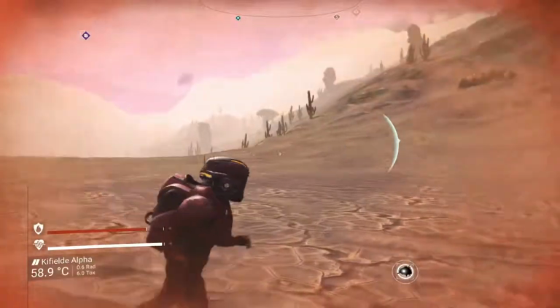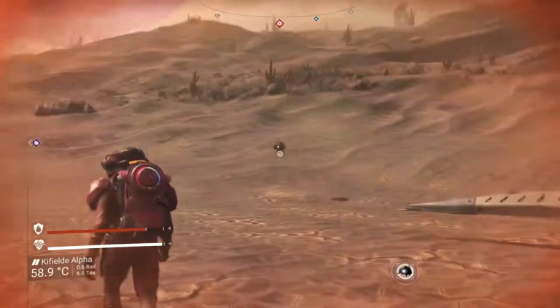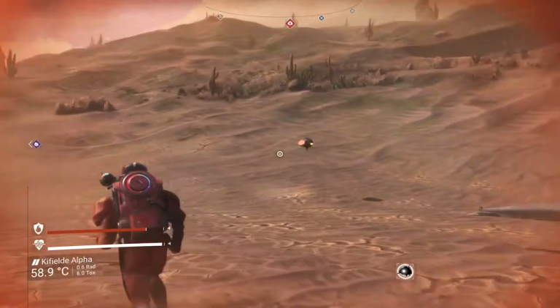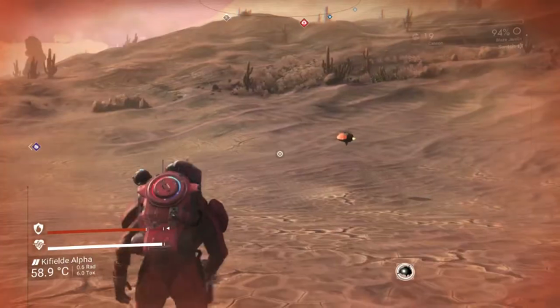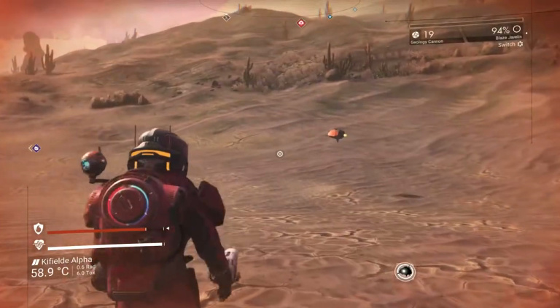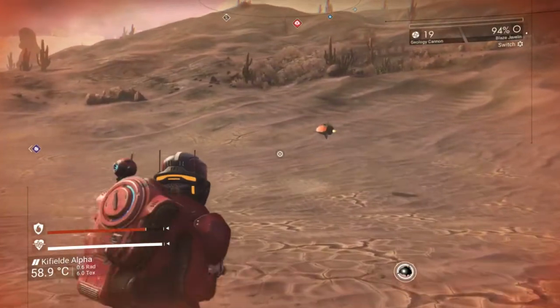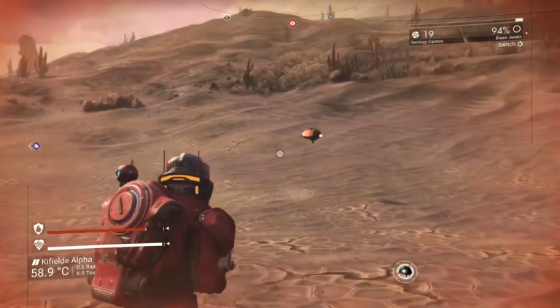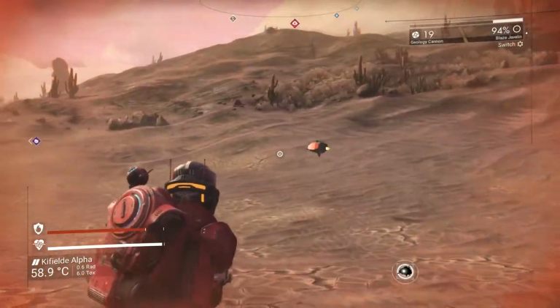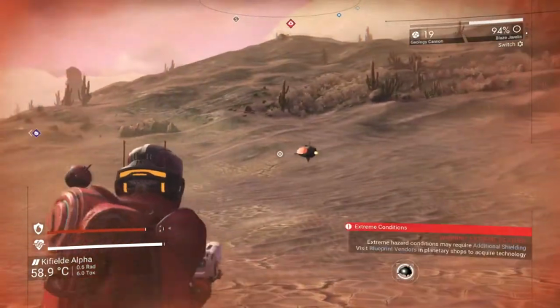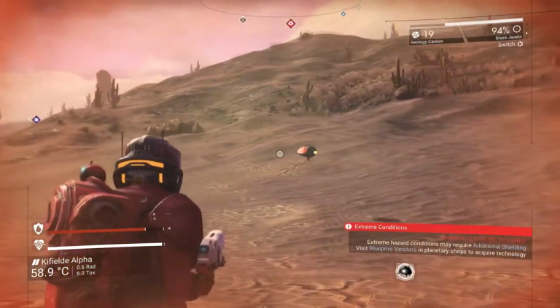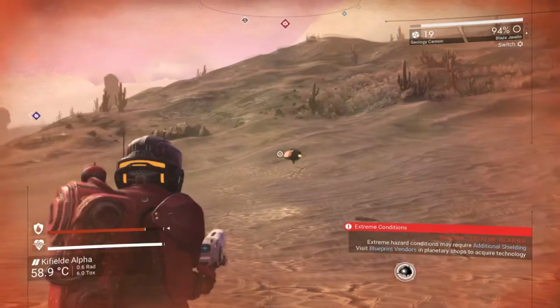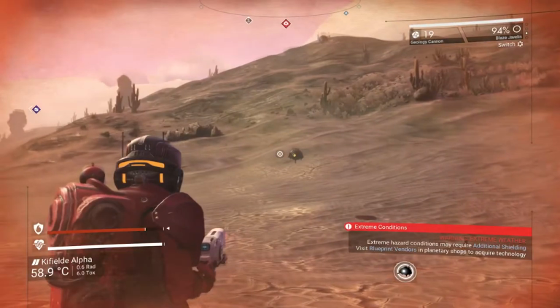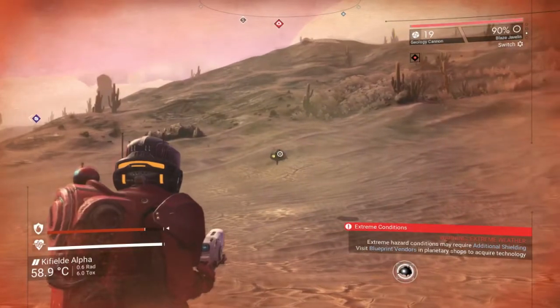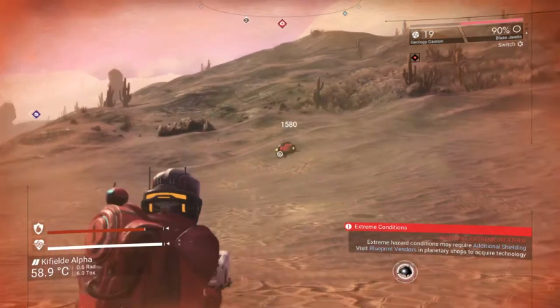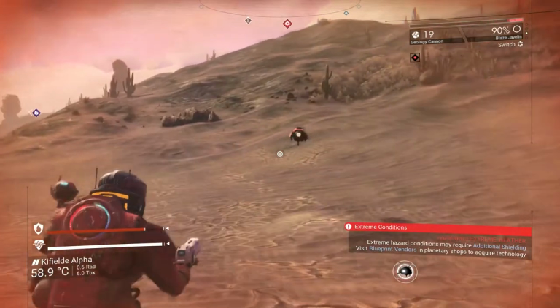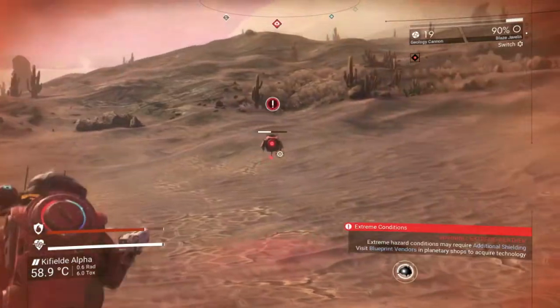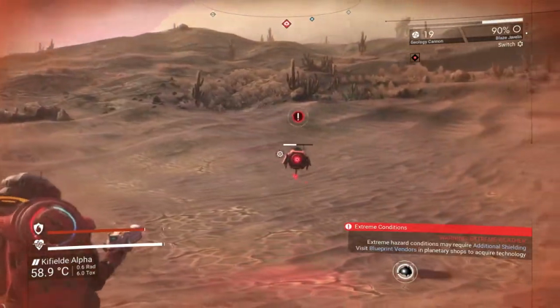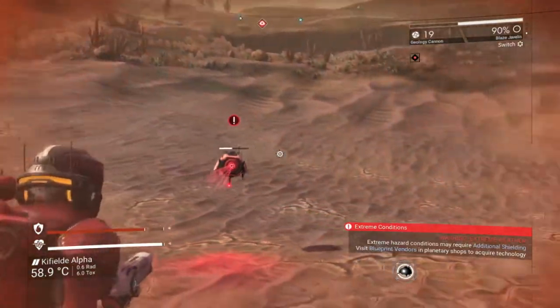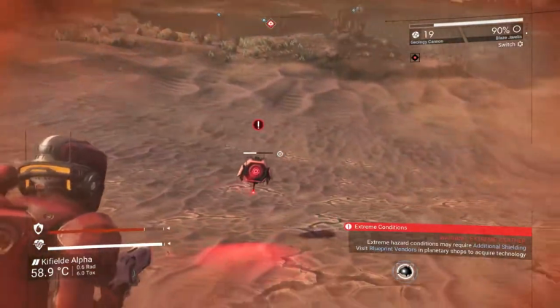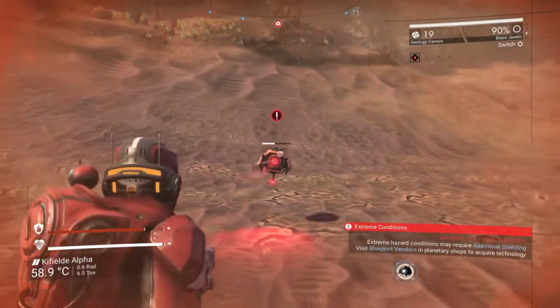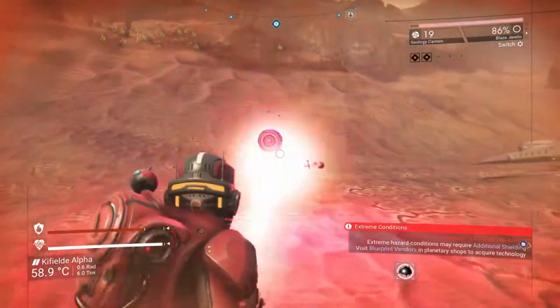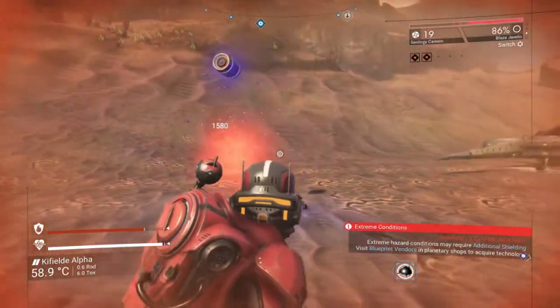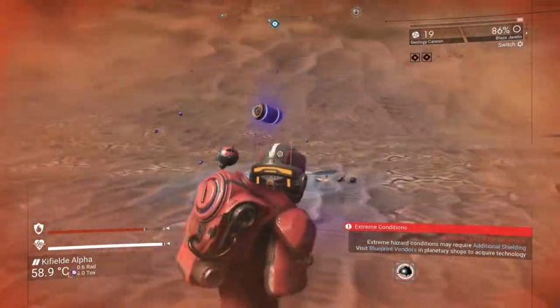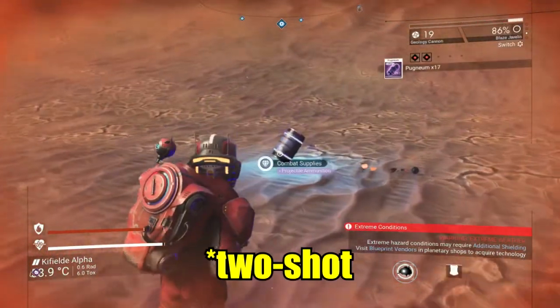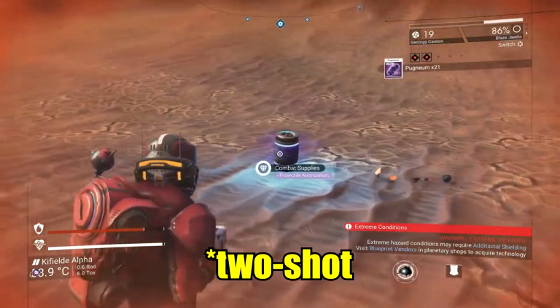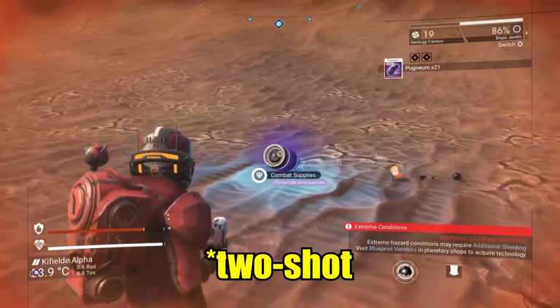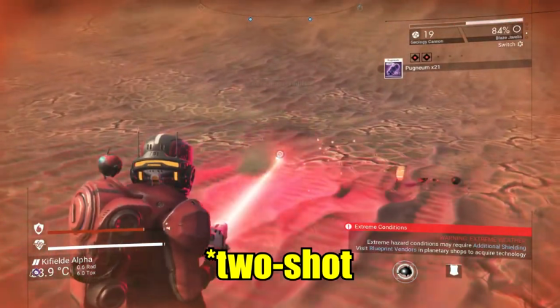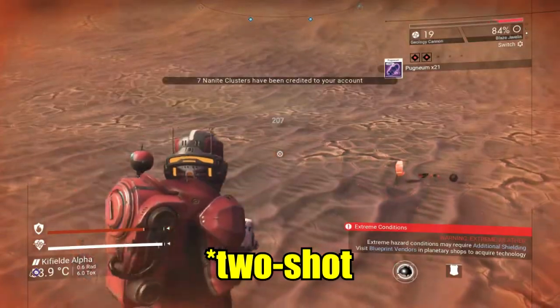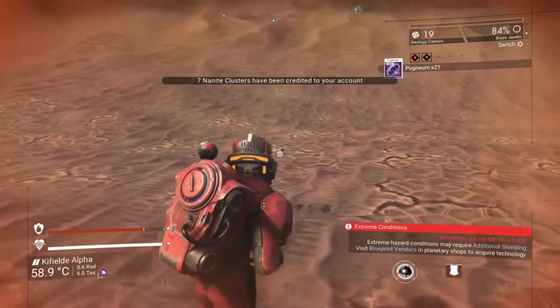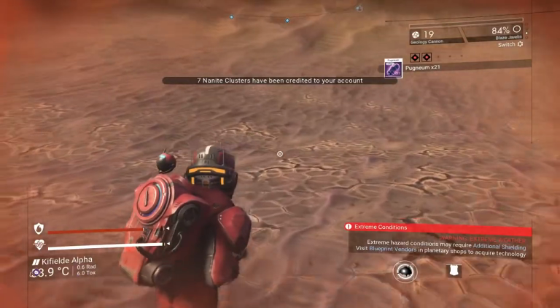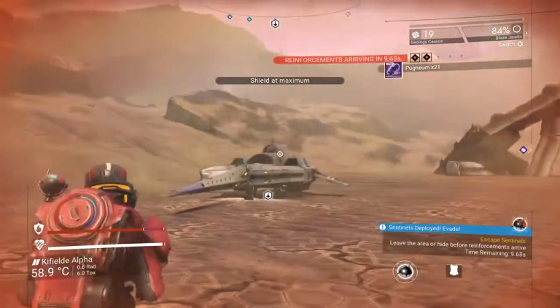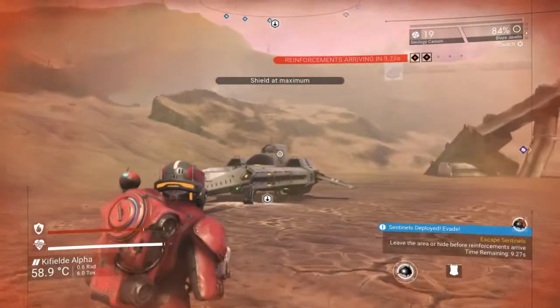The blaze javelin is a laser weapon that can deal some serious damage, but the charge time is often prohibitive for taking on multiple targets. It's useful for getting into secure buildings if you don't have a plasma launcher and can one-shot smaller sentinels, but you'll have to refuel it mid-fight if you run out of charge.